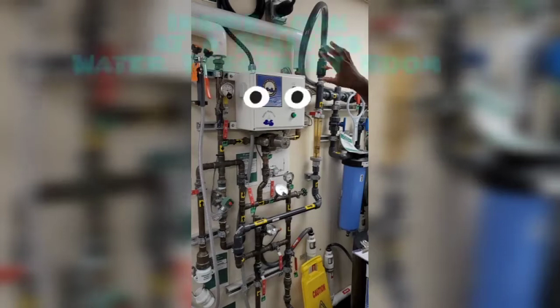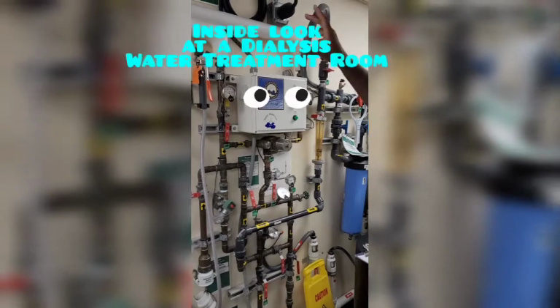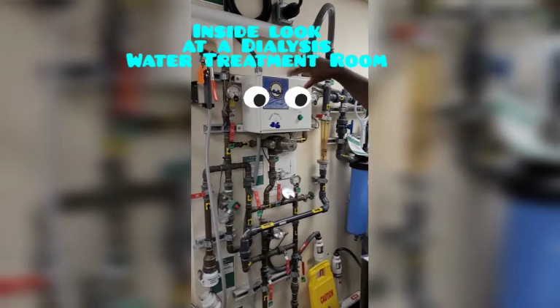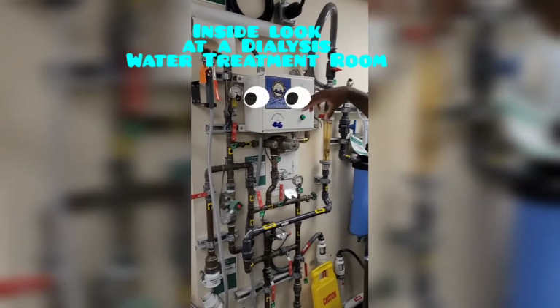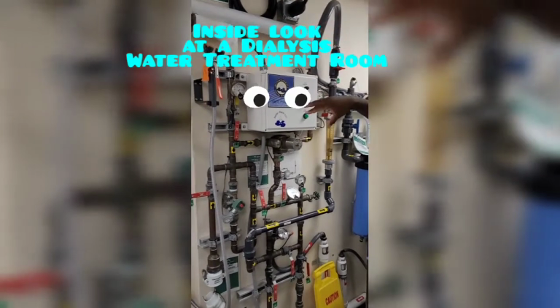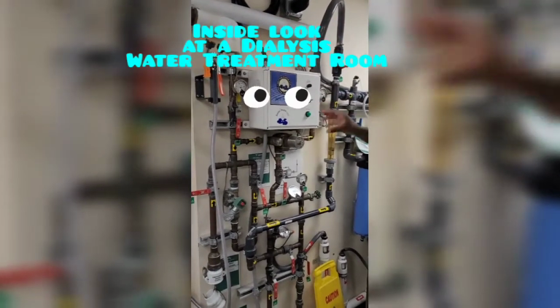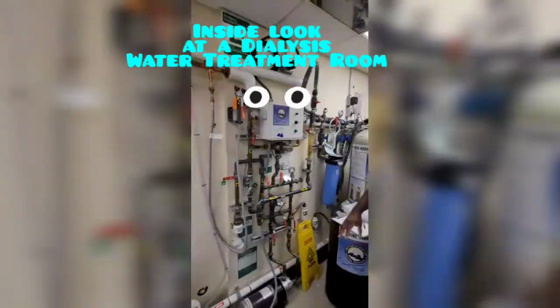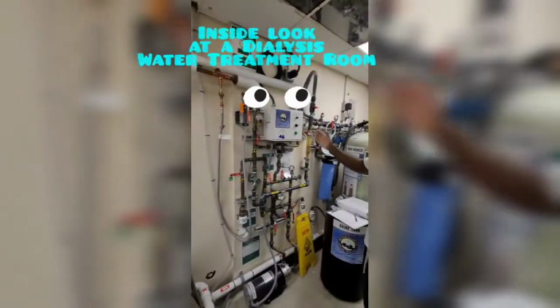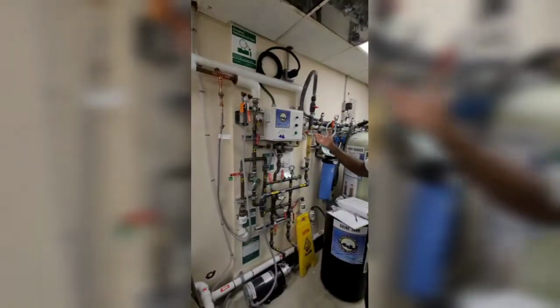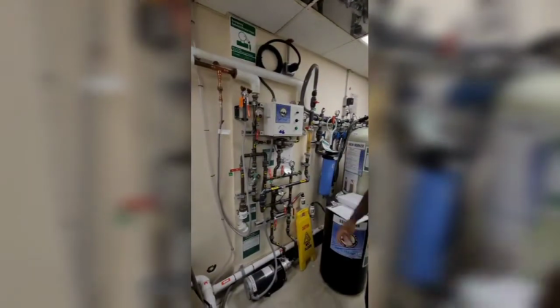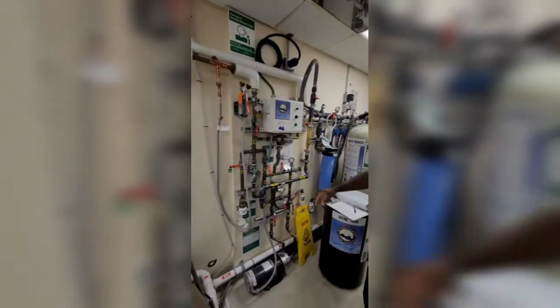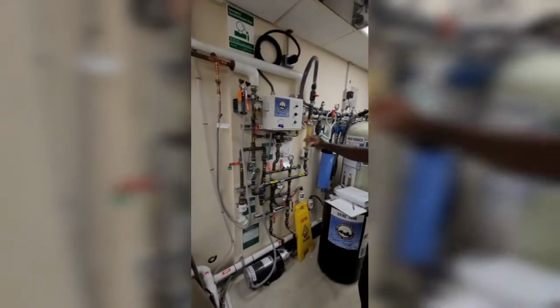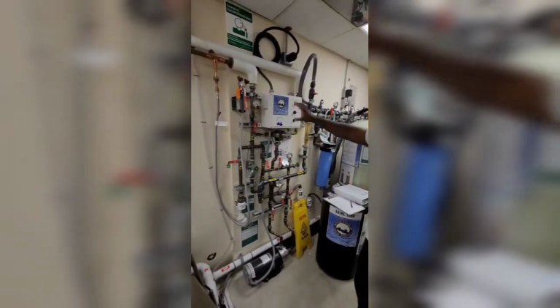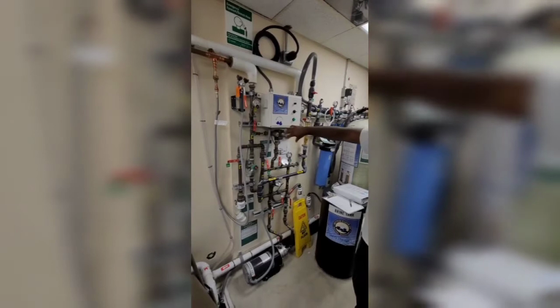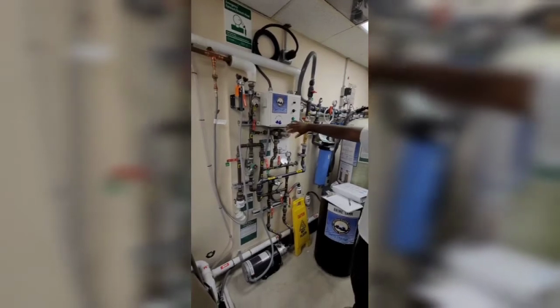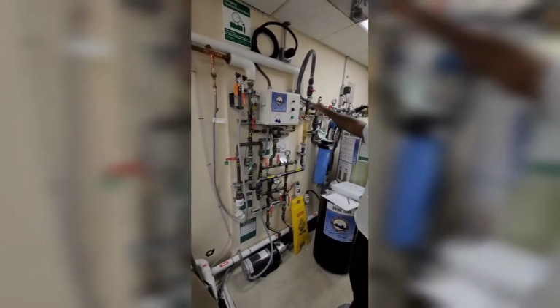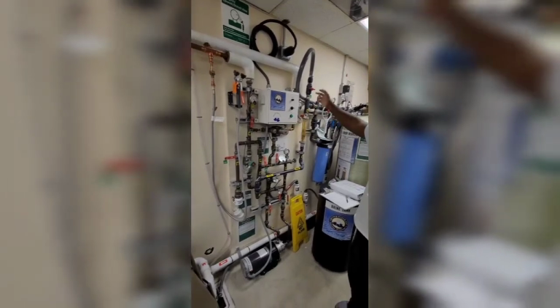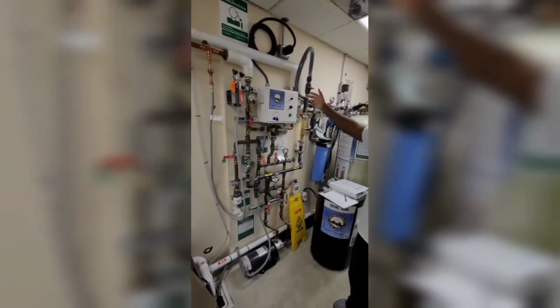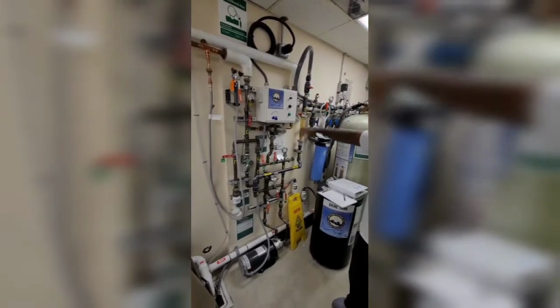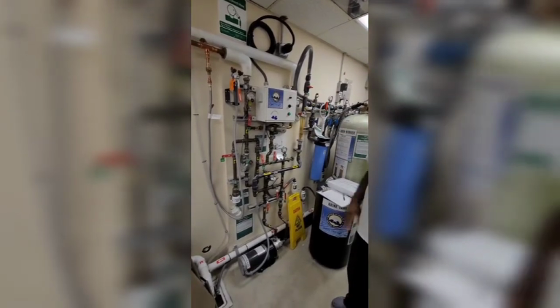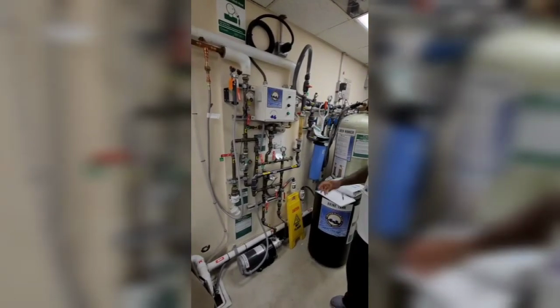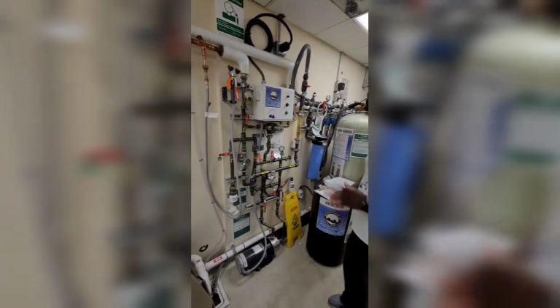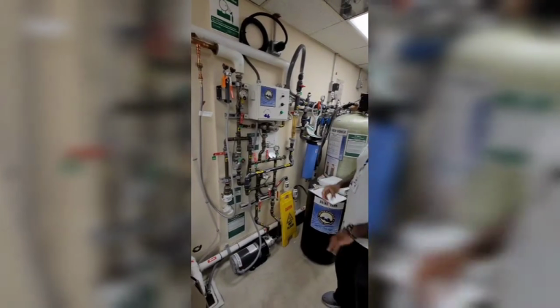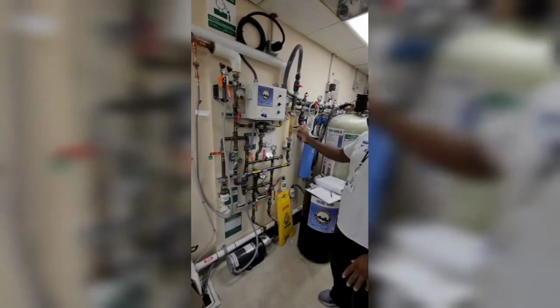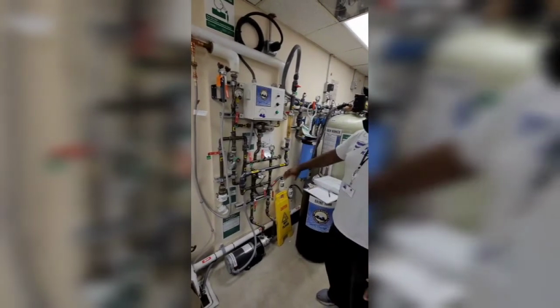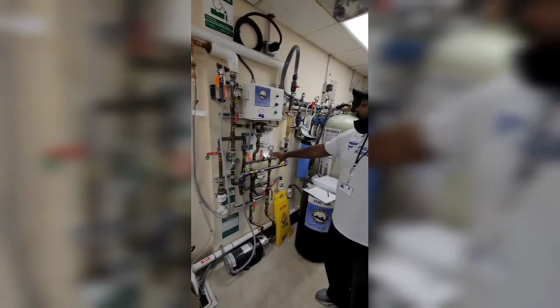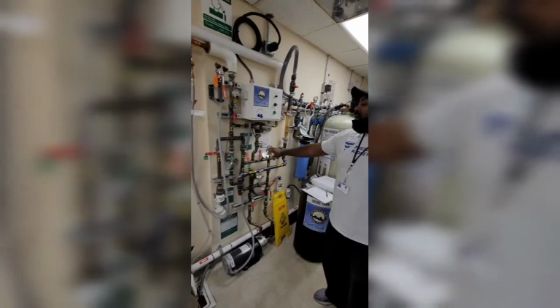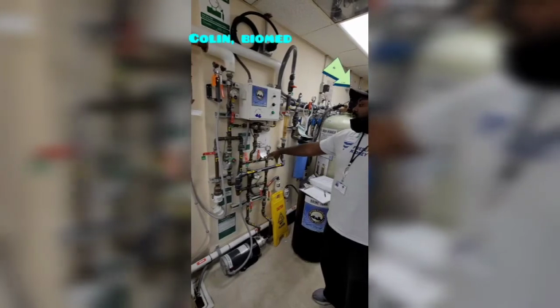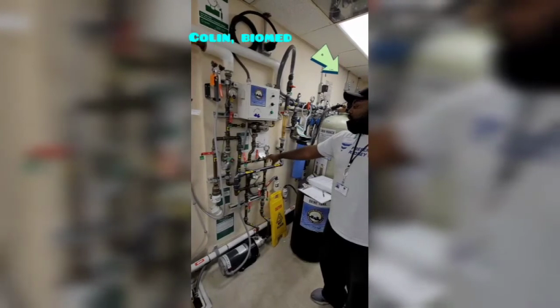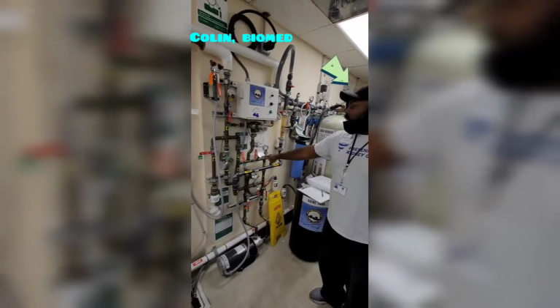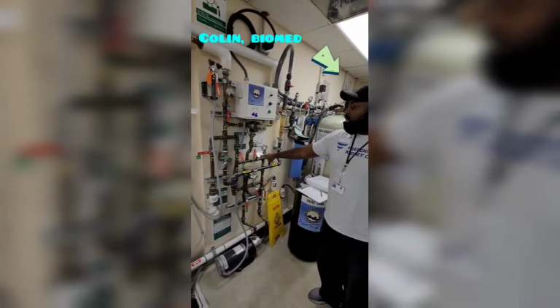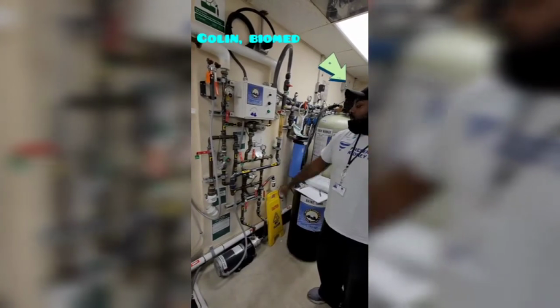Even the cold water comes in hot. So basically what I'll do in that time is I'll turn nothing but cold water on and put the hot water off. But nonetheless, we just got to keep it around 77 degrees, and they check that right there.